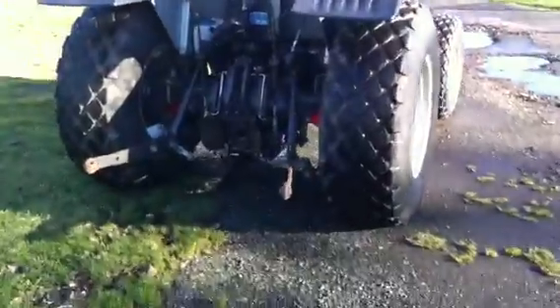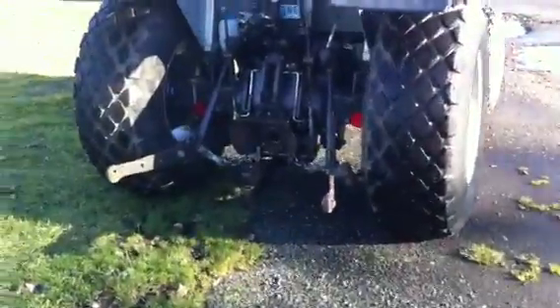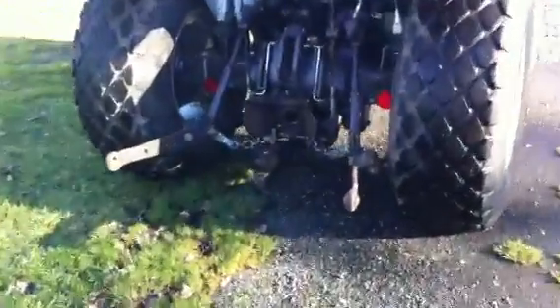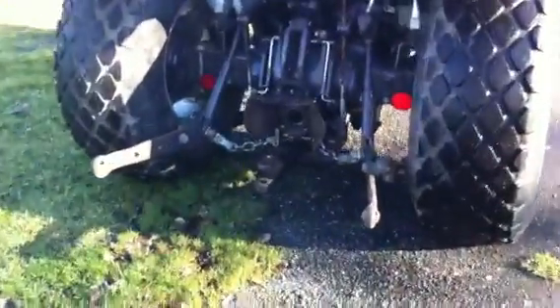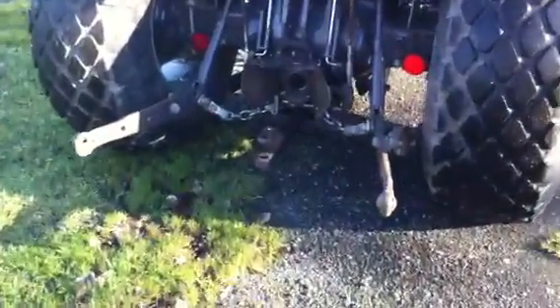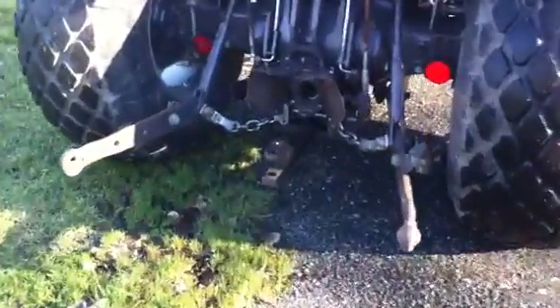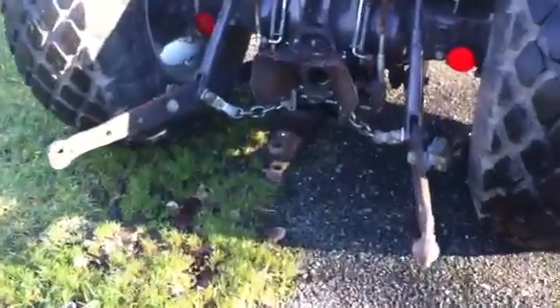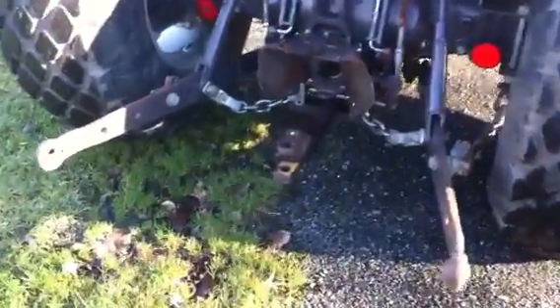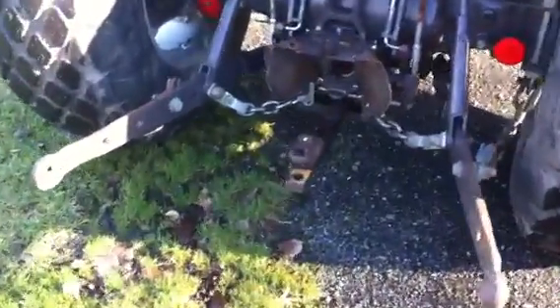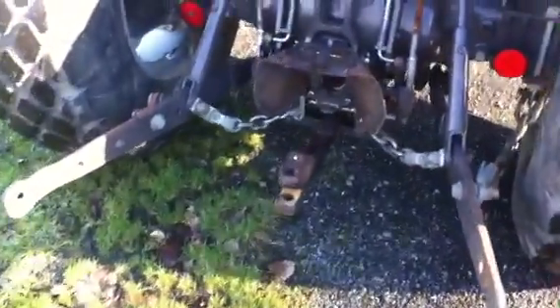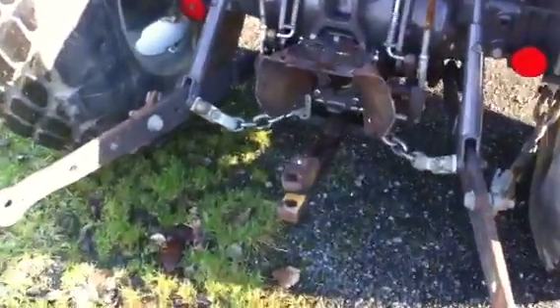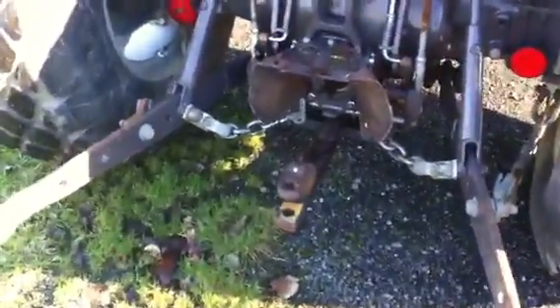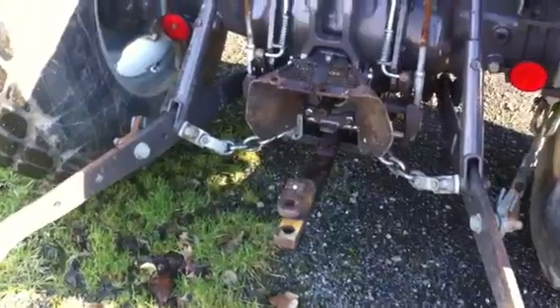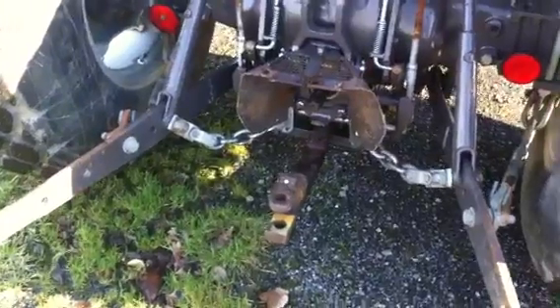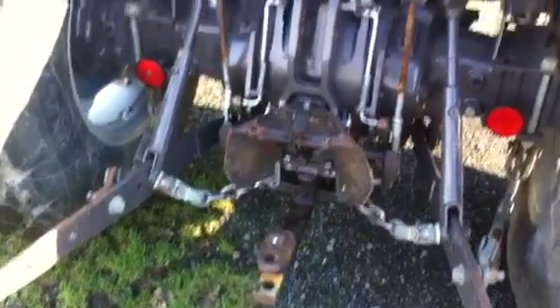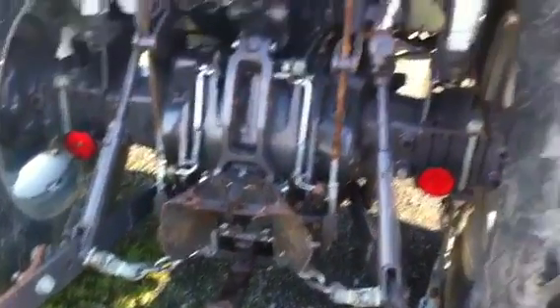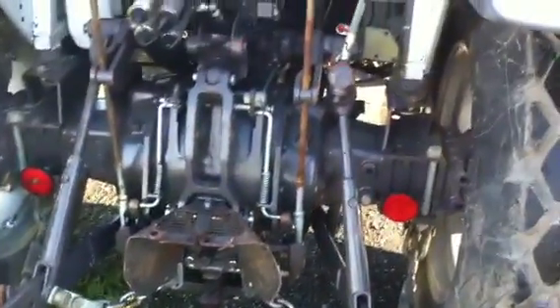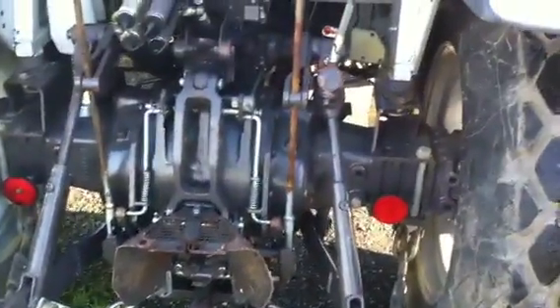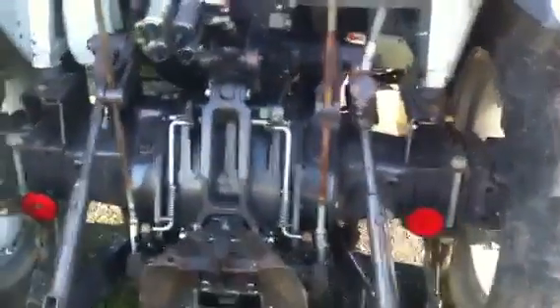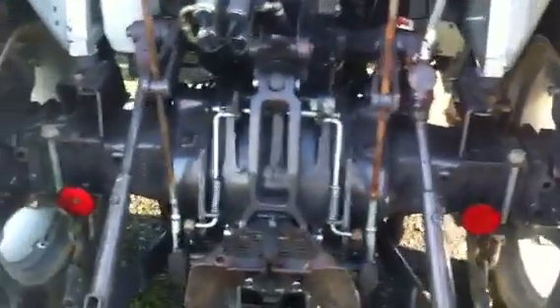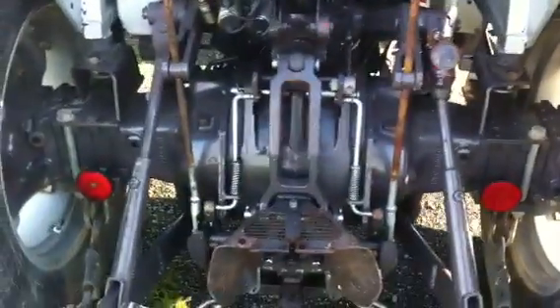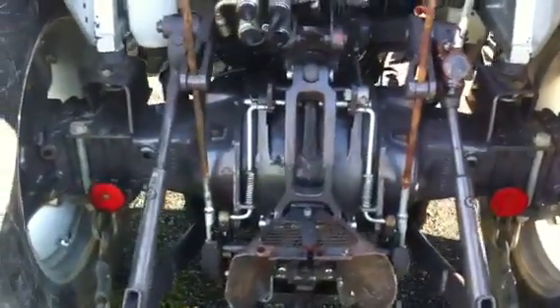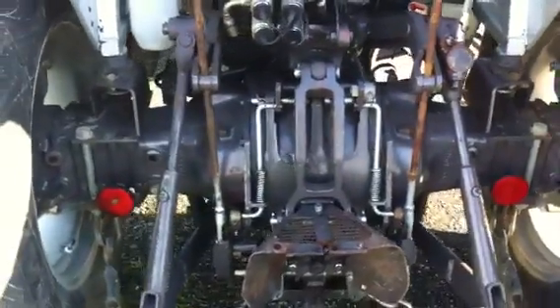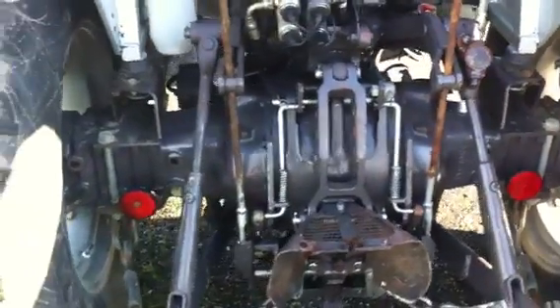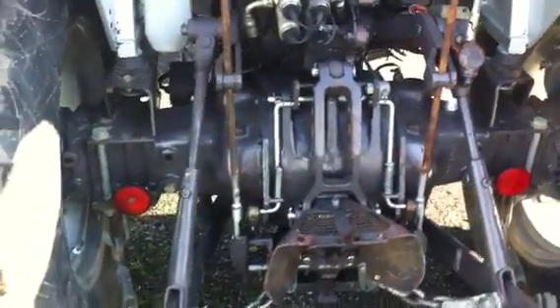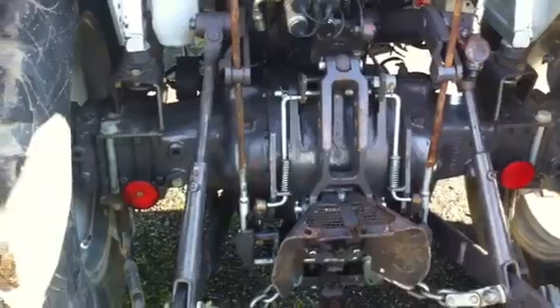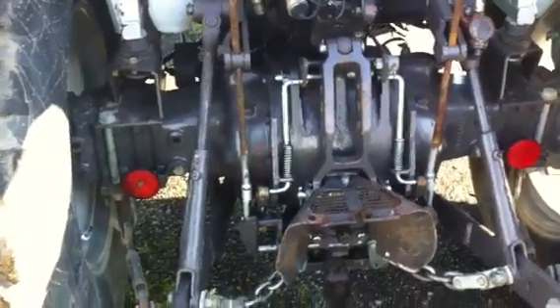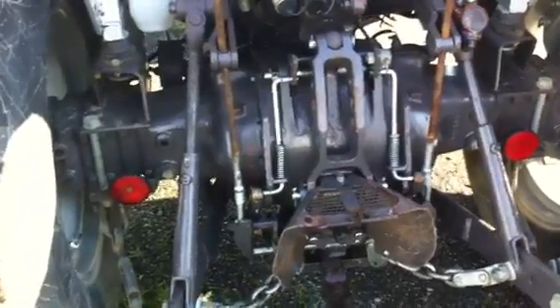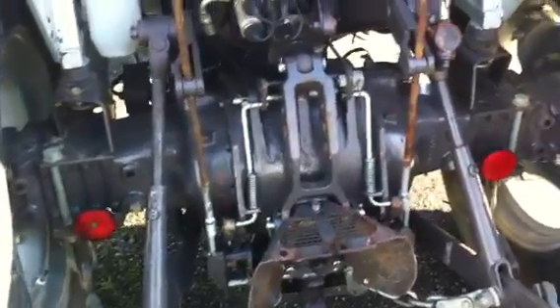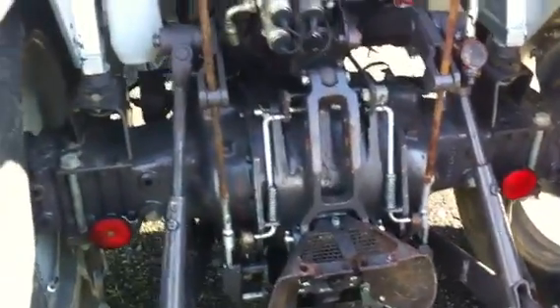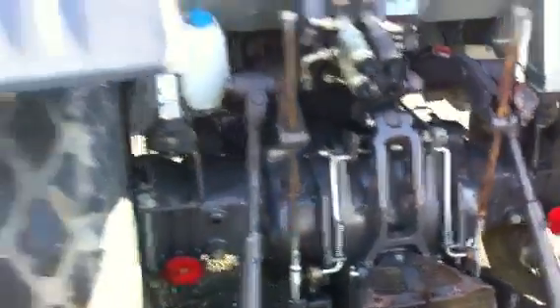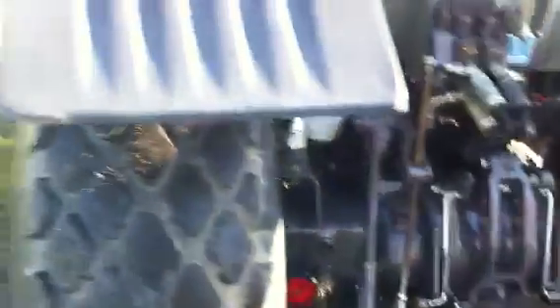You've got three-point linkage as you can see here. You've got a drawbar, pick-up hitch, and independent PTO. As you can see from the chassis work, which is all completely untouched — really very, very clean machine this.